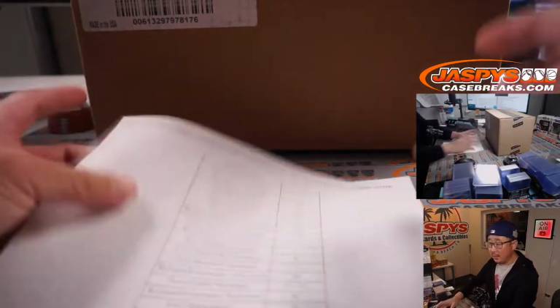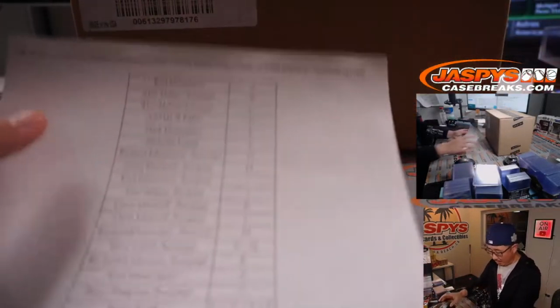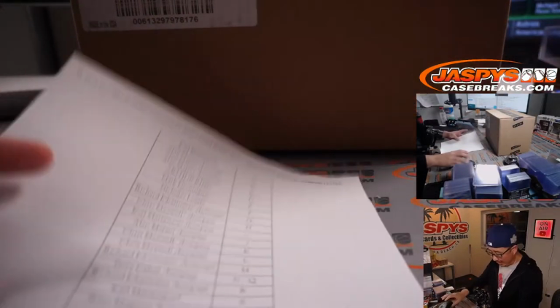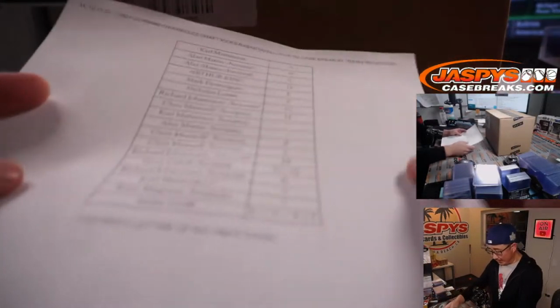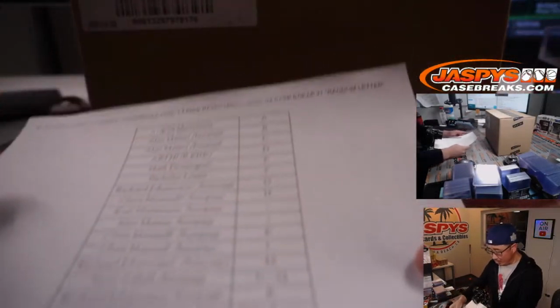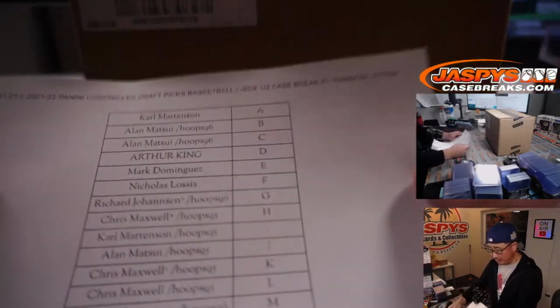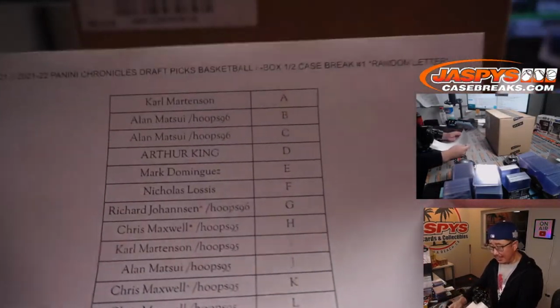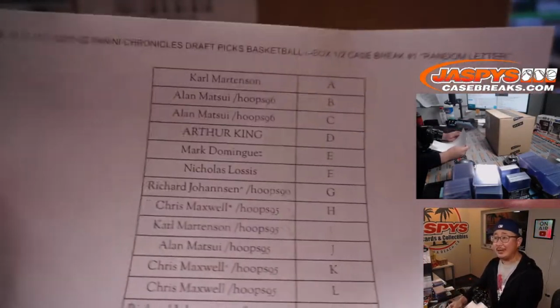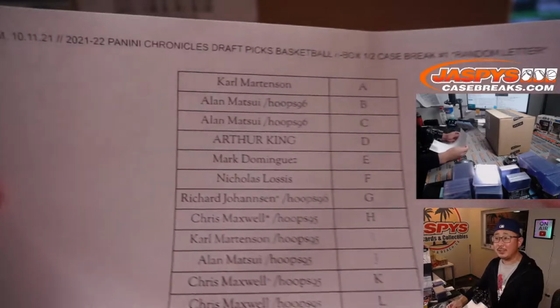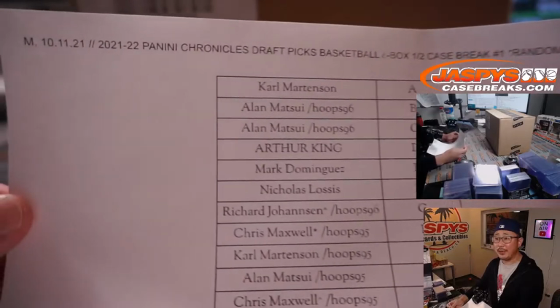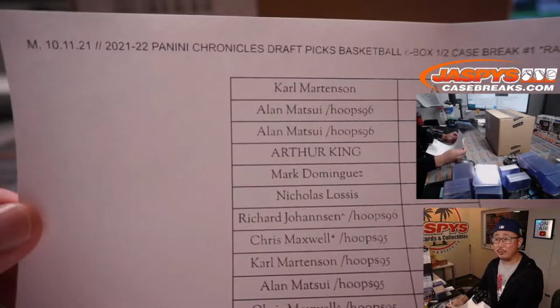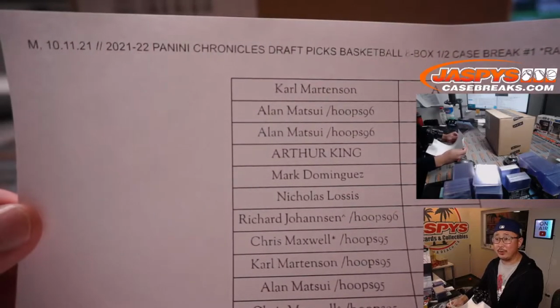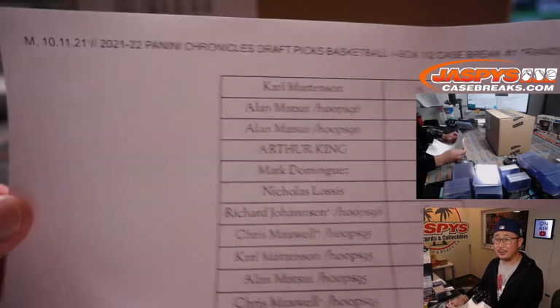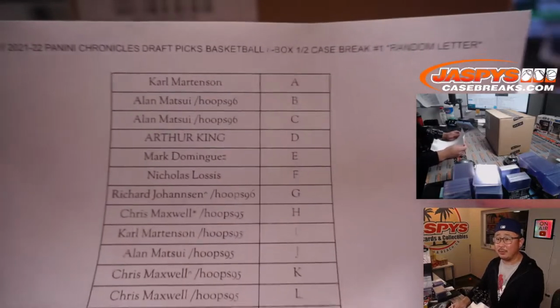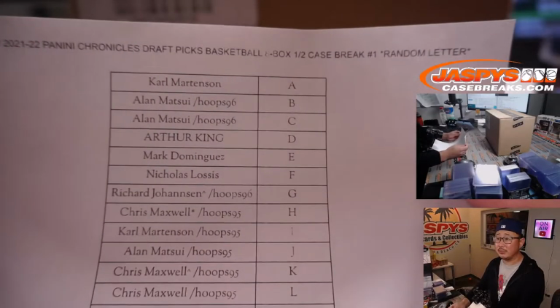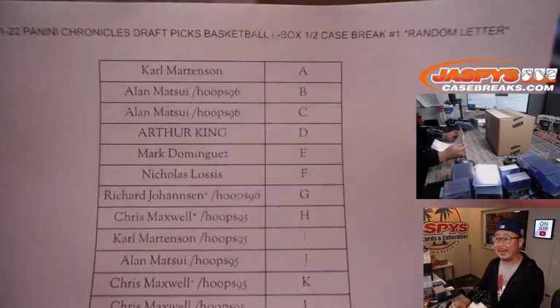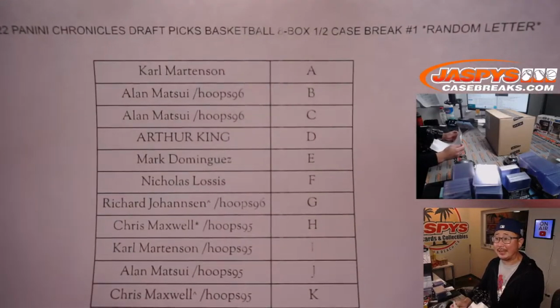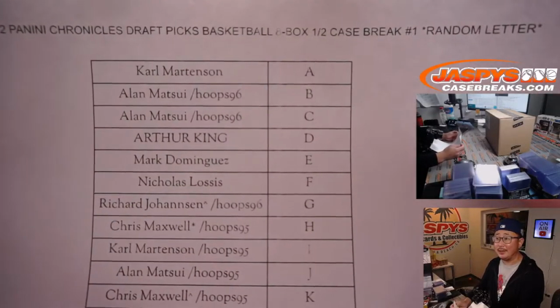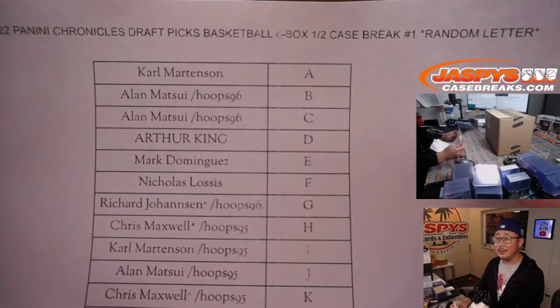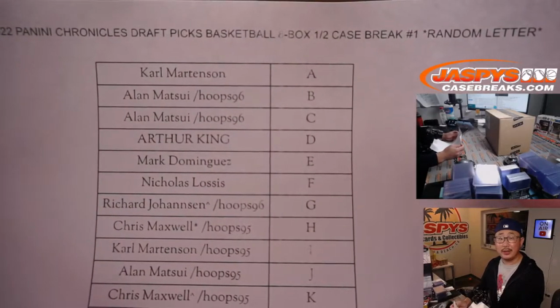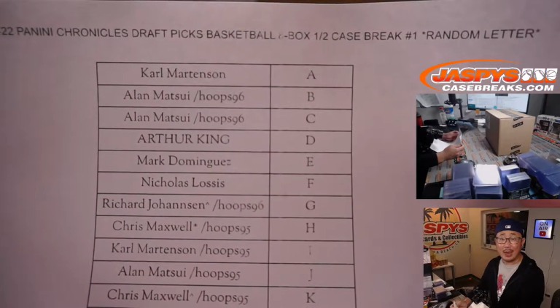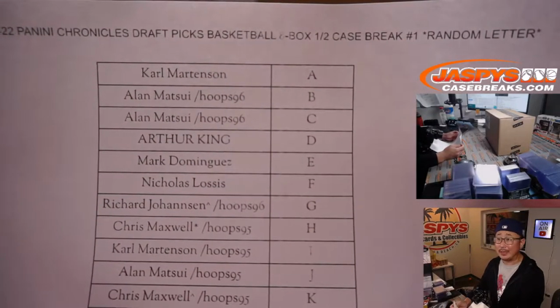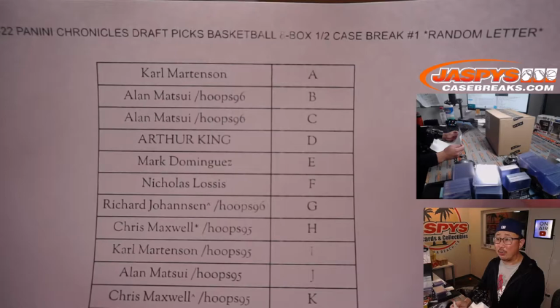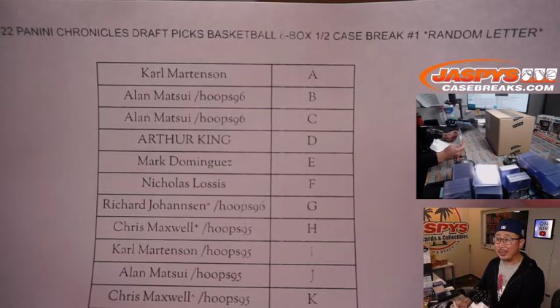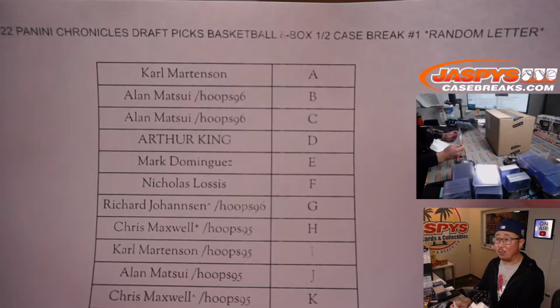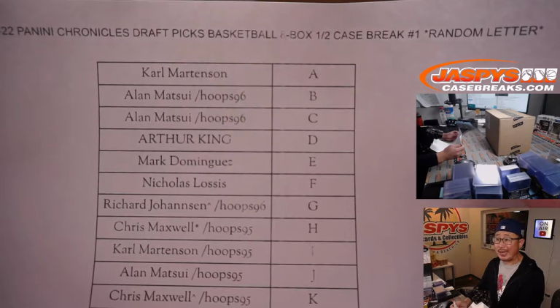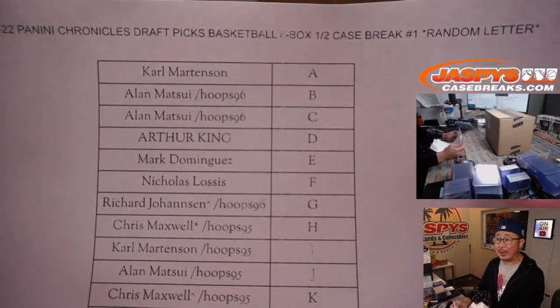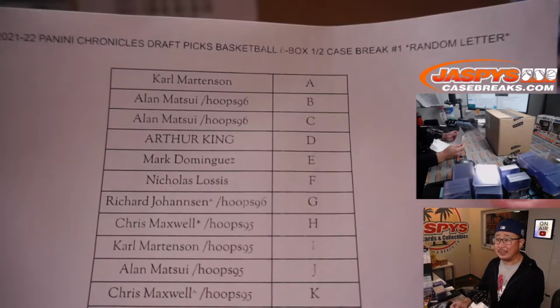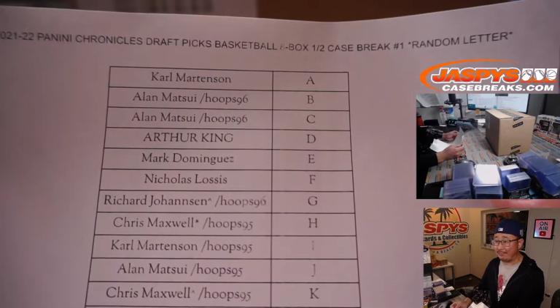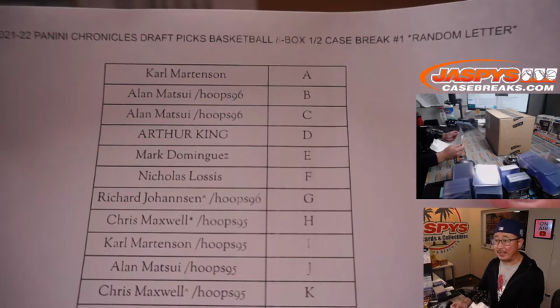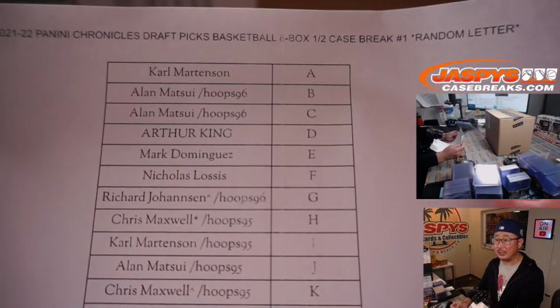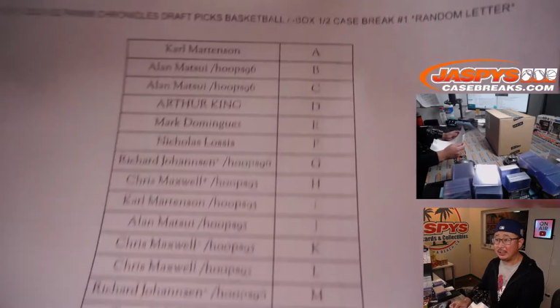All right, welcome back everybody. No deals were done and everyone seemed pretty comfortable with their letters — no one was really saying anything. So there you go. Random letter break, number one, eight boxes, half a case. Good luck.